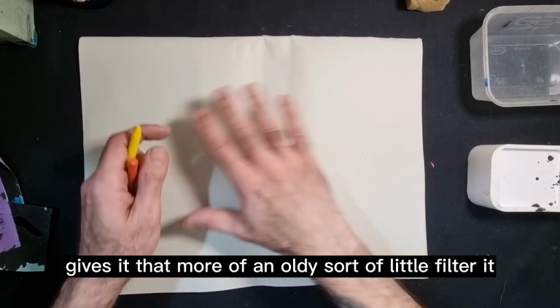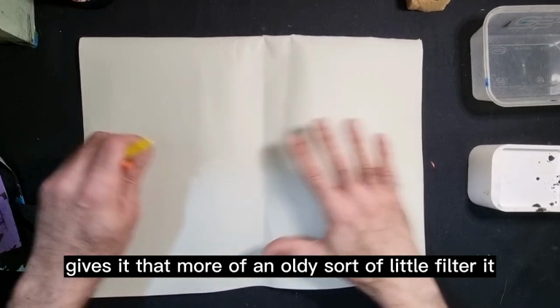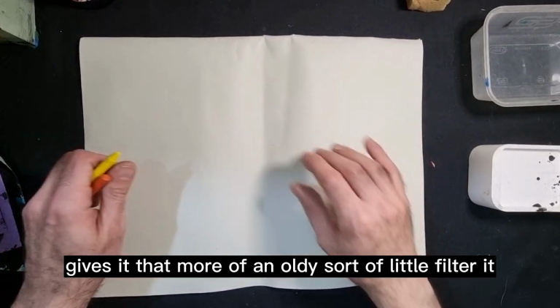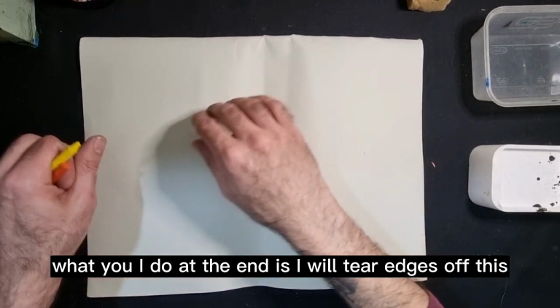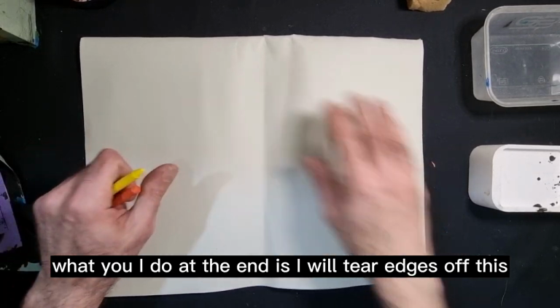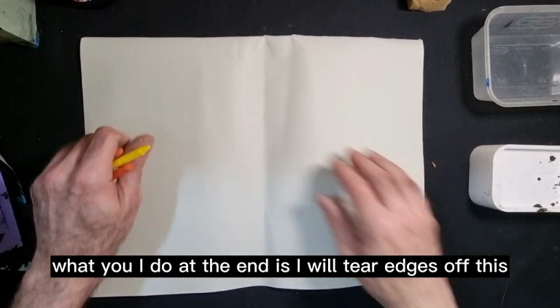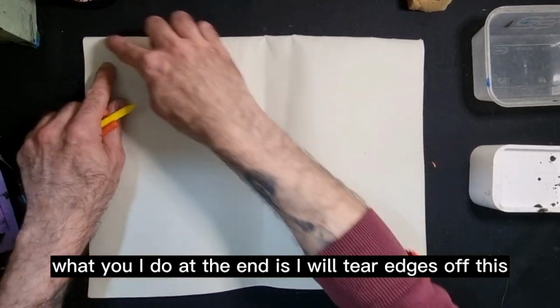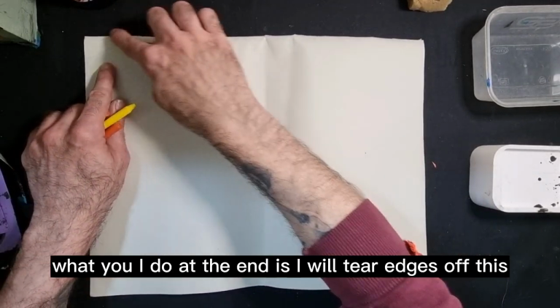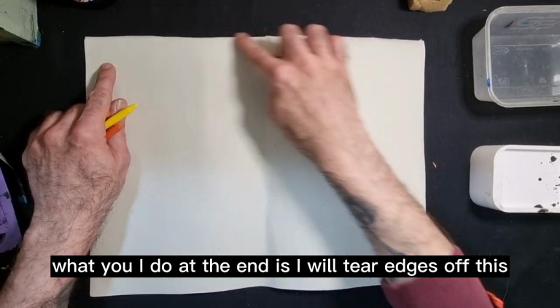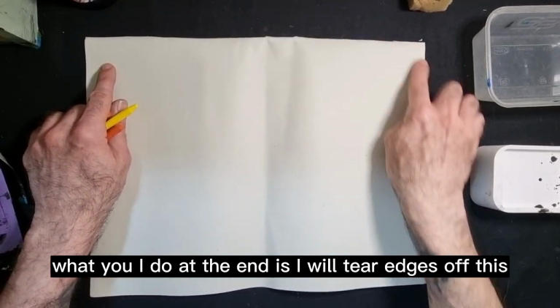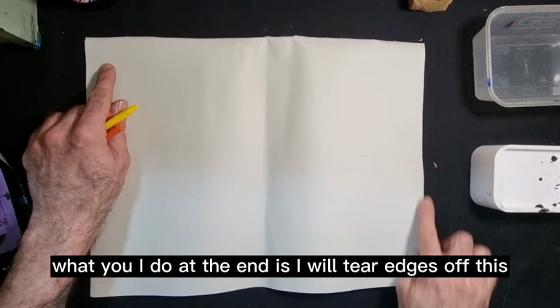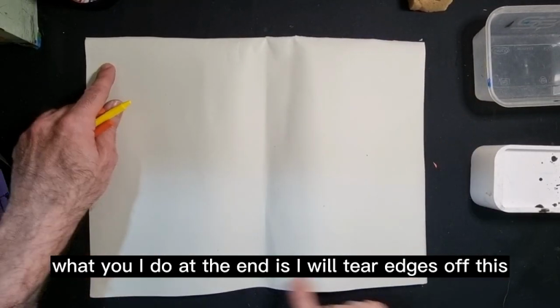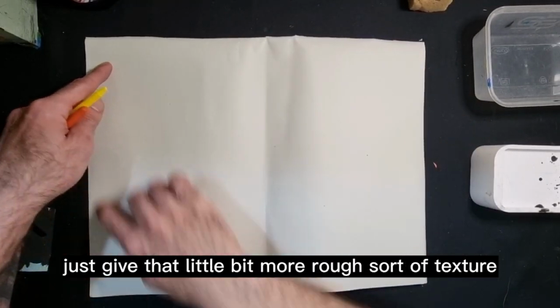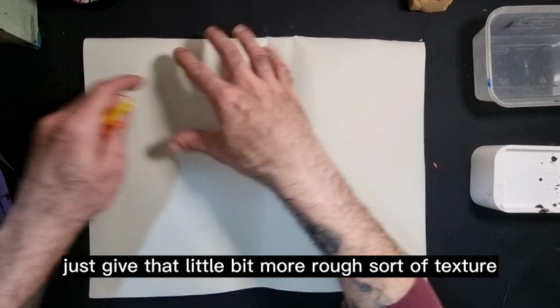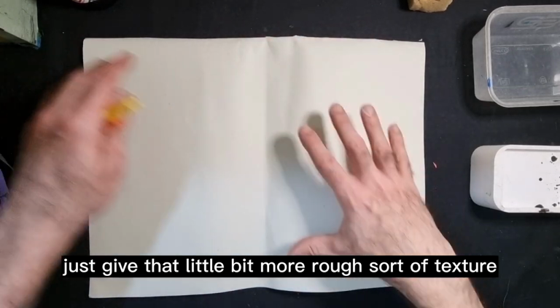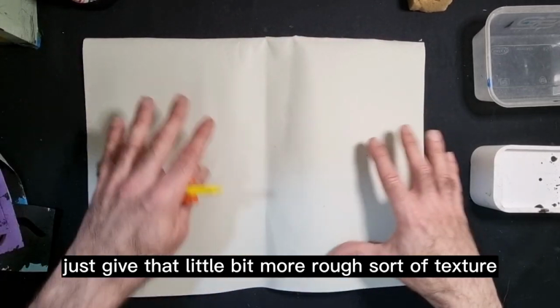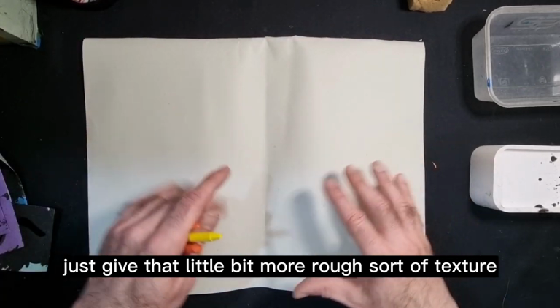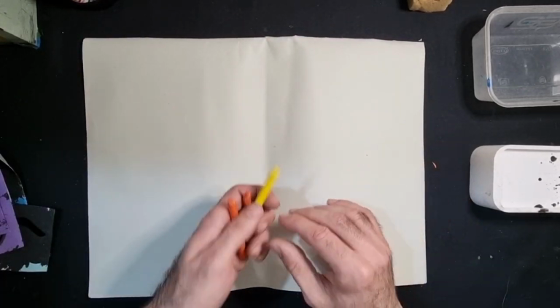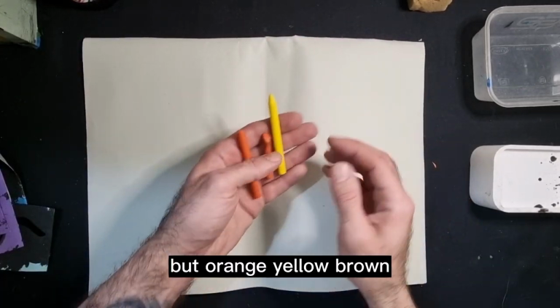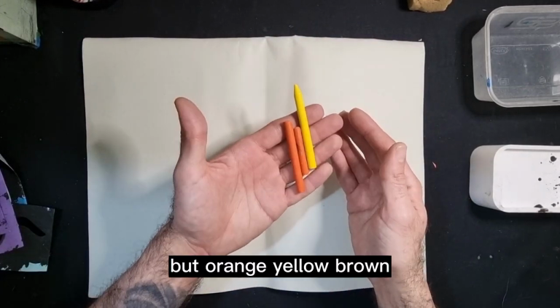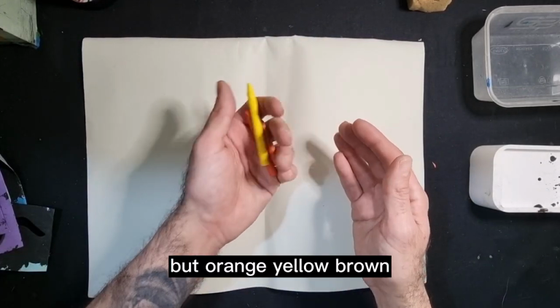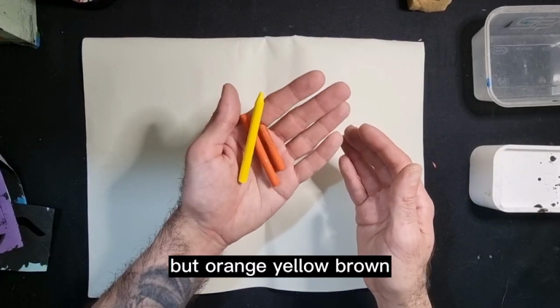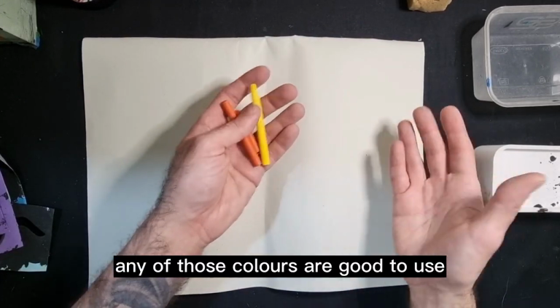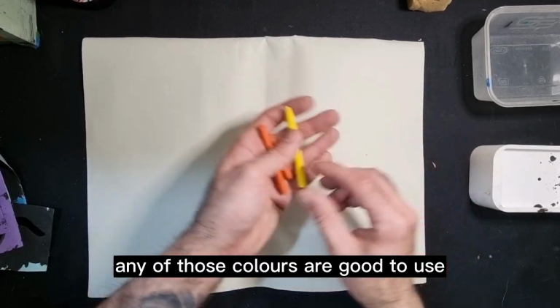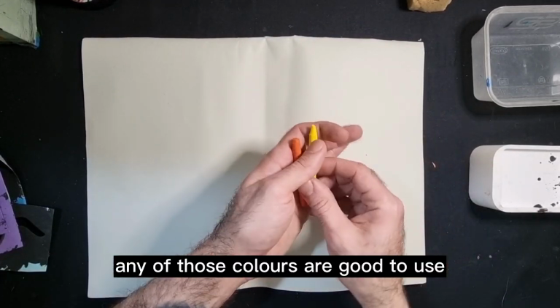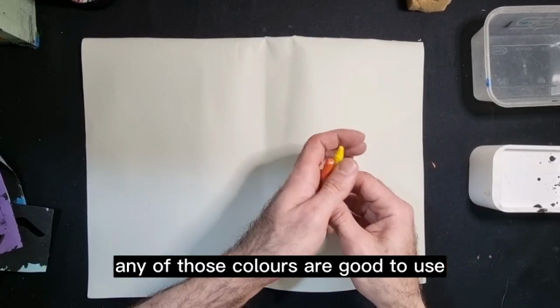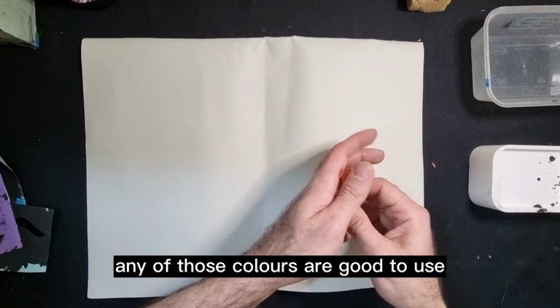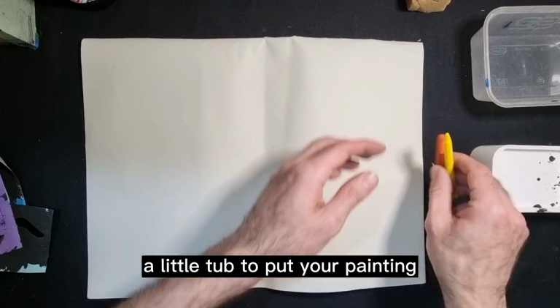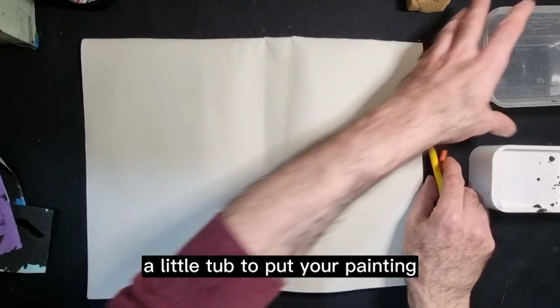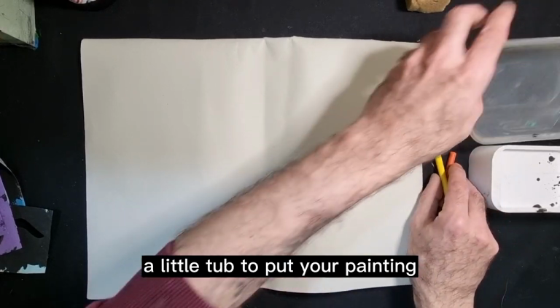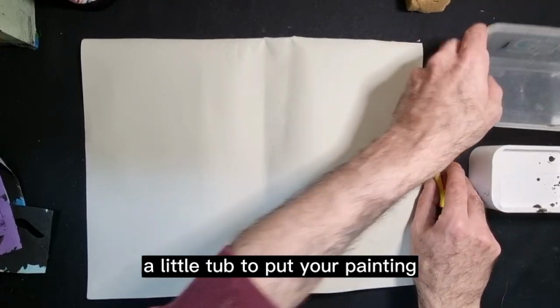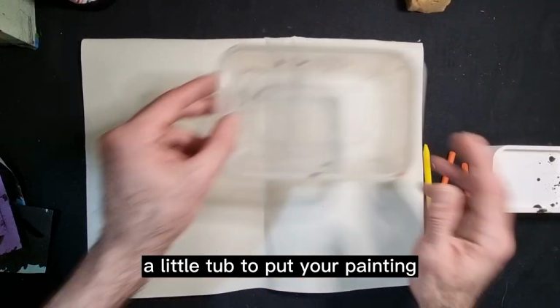What I'll do at the end is tear the edges off just to give it a little bit more of a rough texture. Orange, yellow, brown — any of those sorts of colors are good to use. You'll also need a little tub to put your paint in.